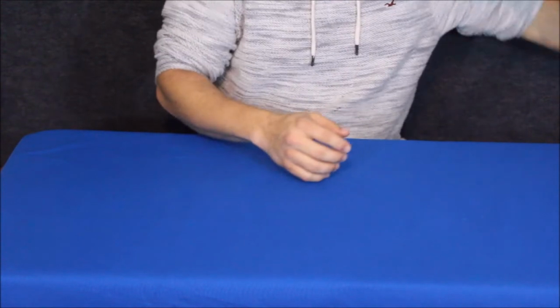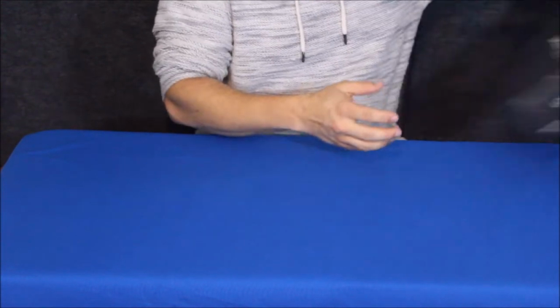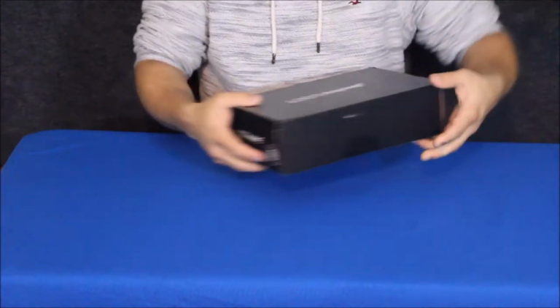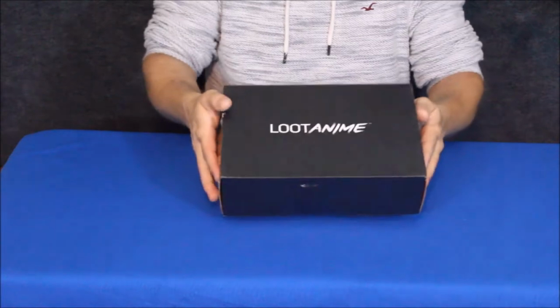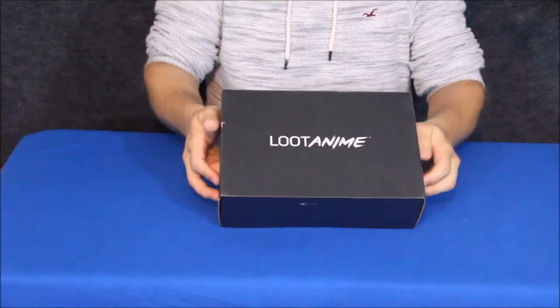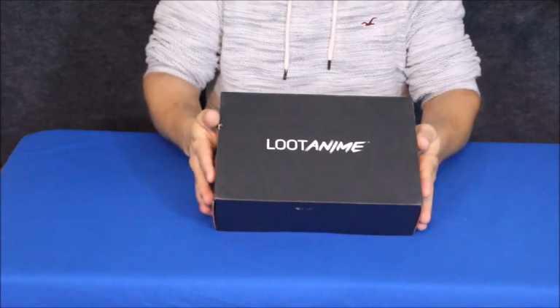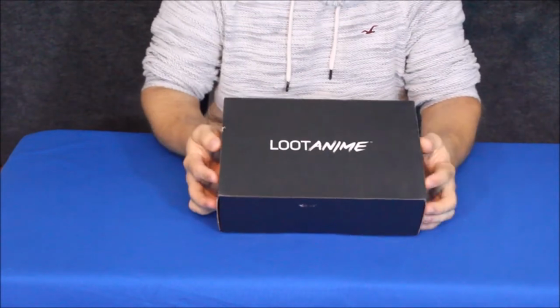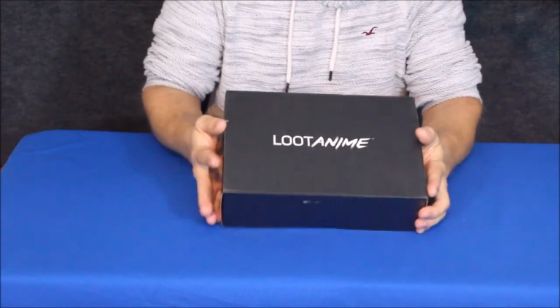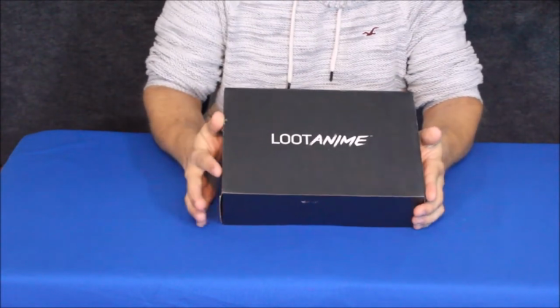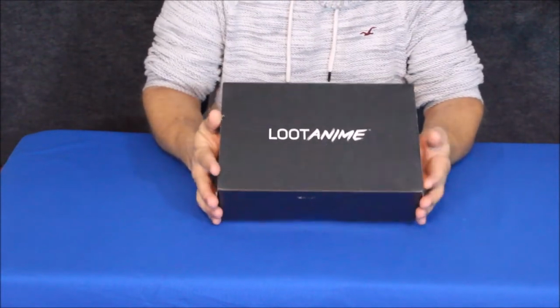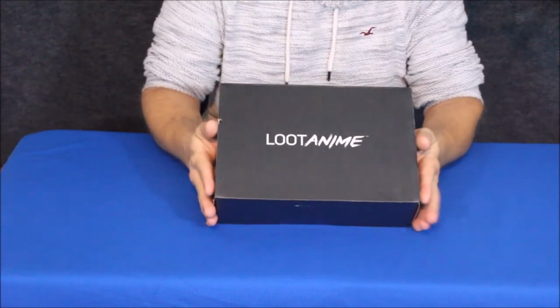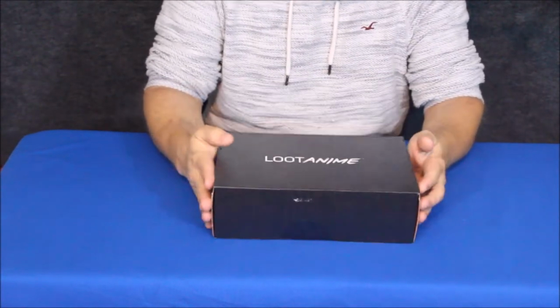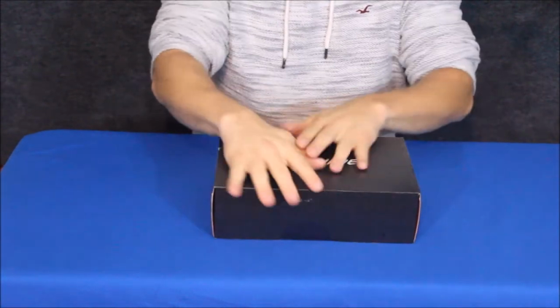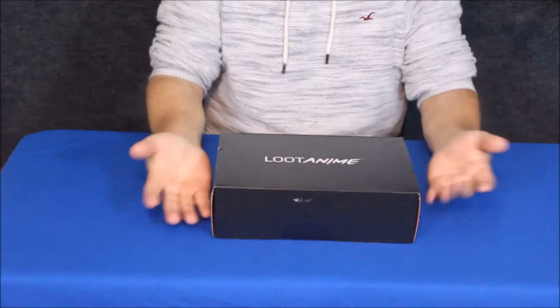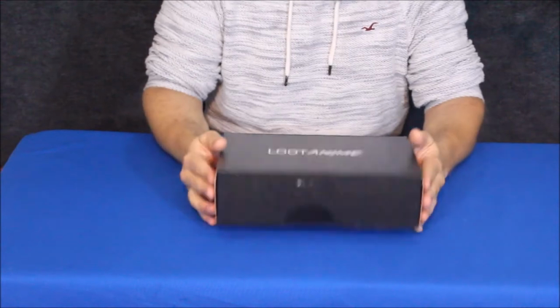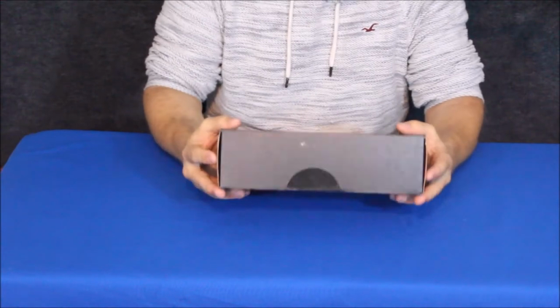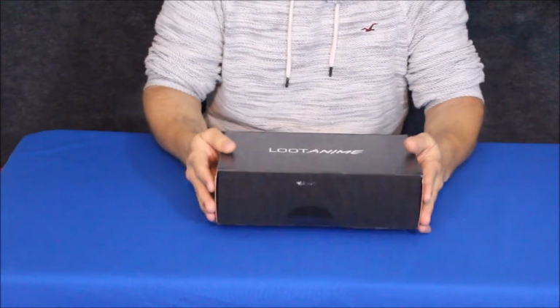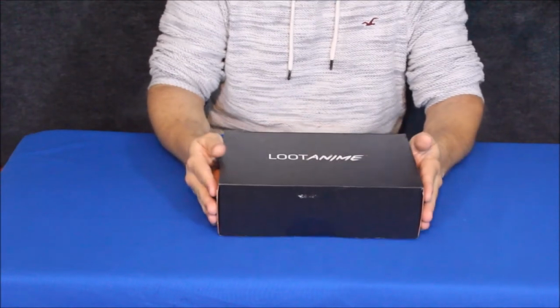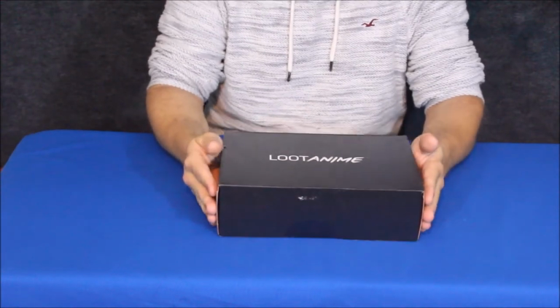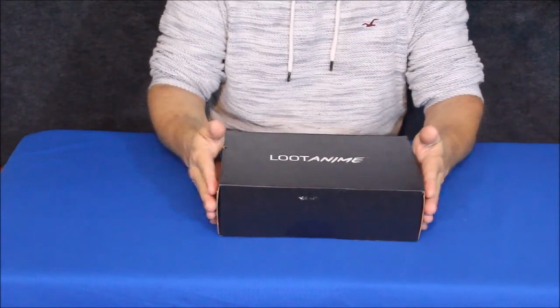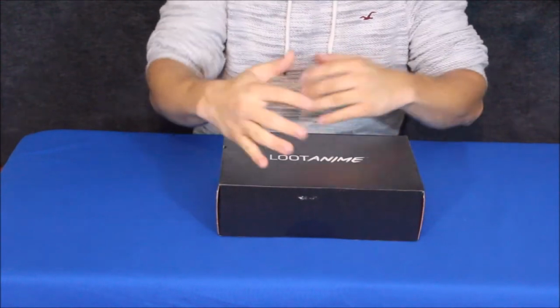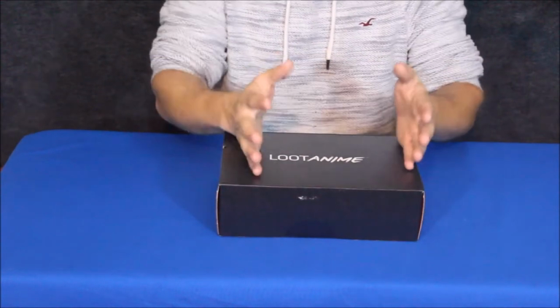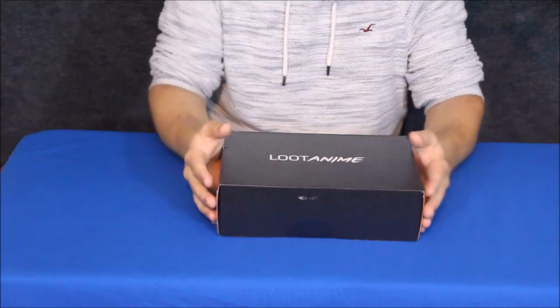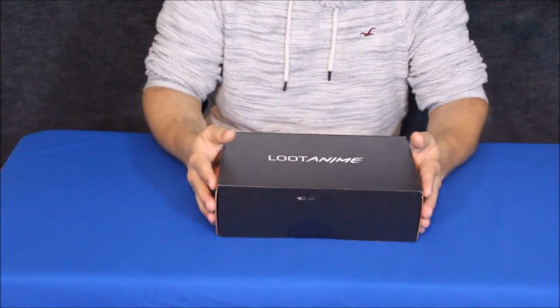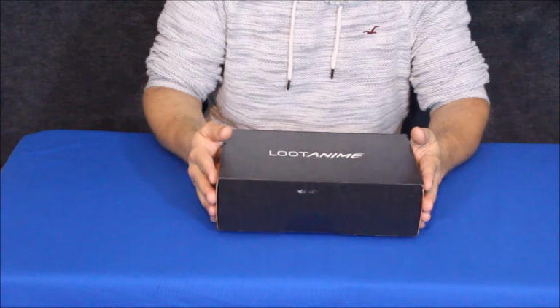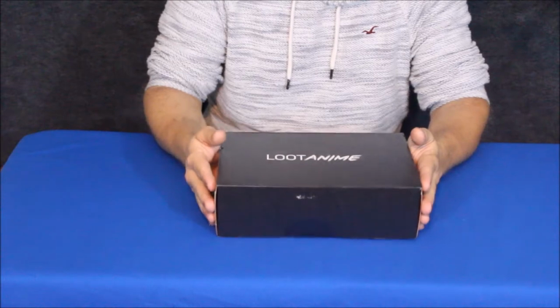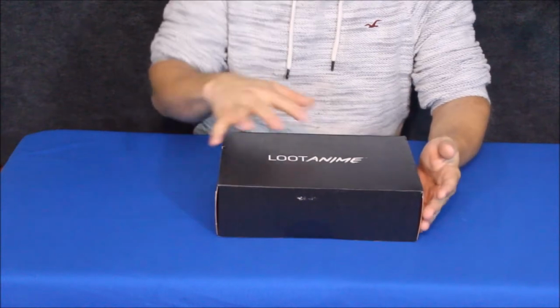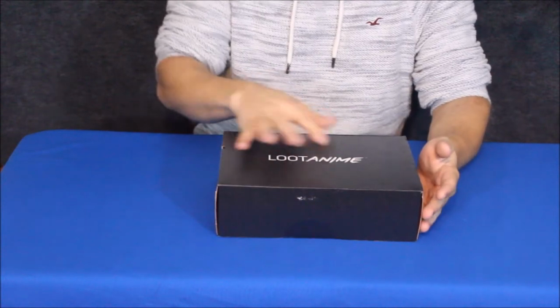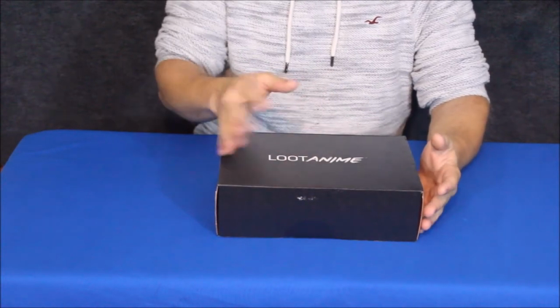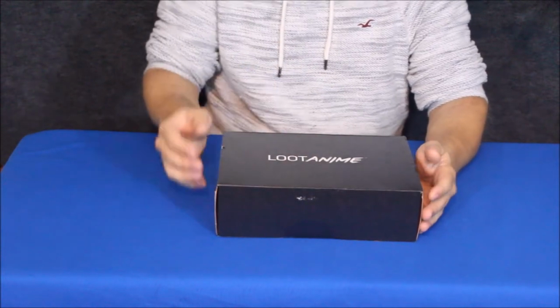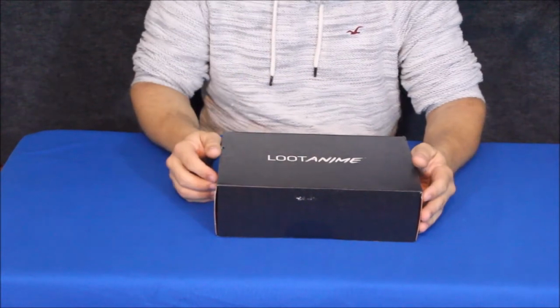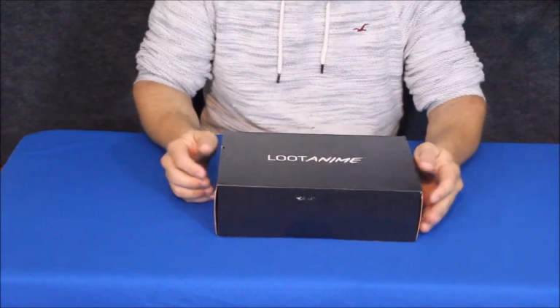So anyhow, here is the current box, or the latest box that I got. Pretty much the standard size that most of them are. You've got either this or you've got kind of maybe that more square looking box. They seem to kind of come in these two shapes.